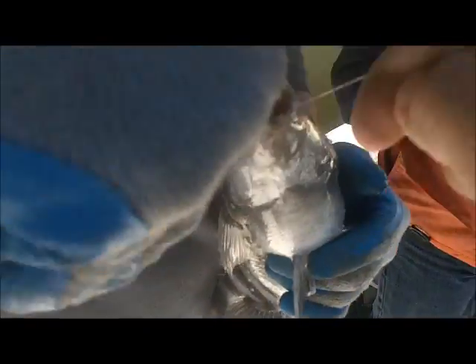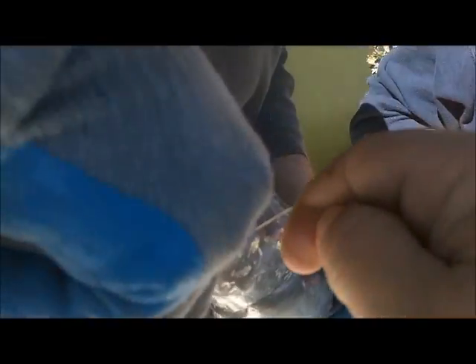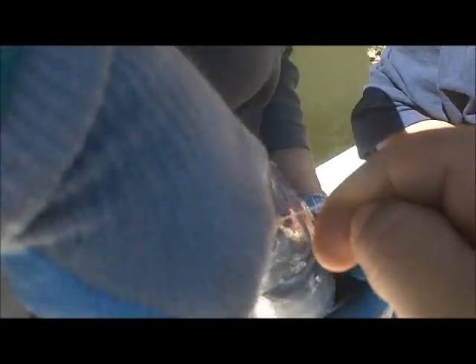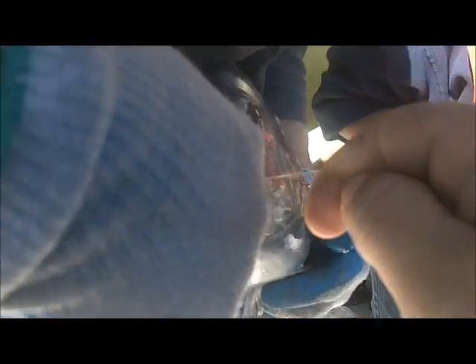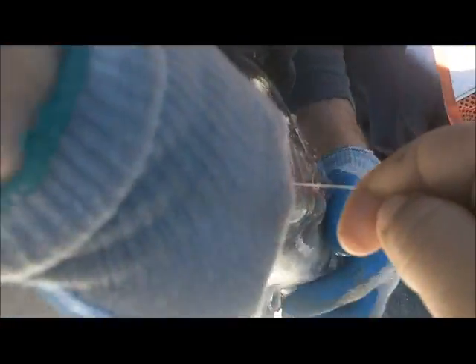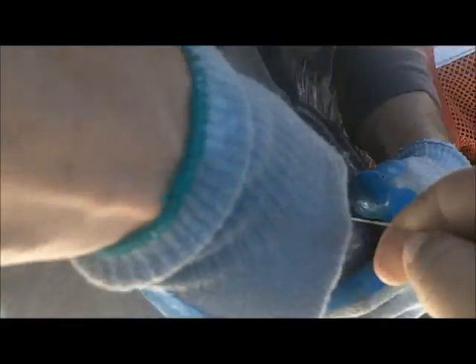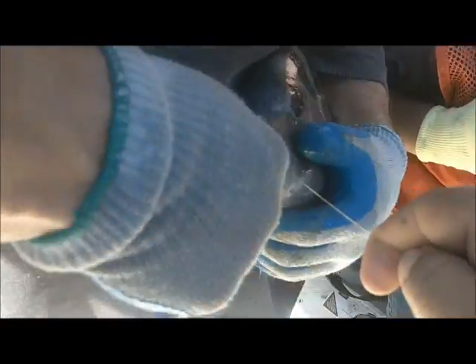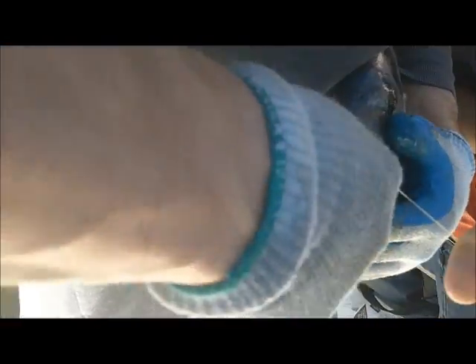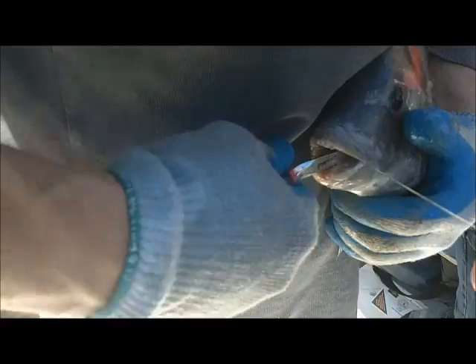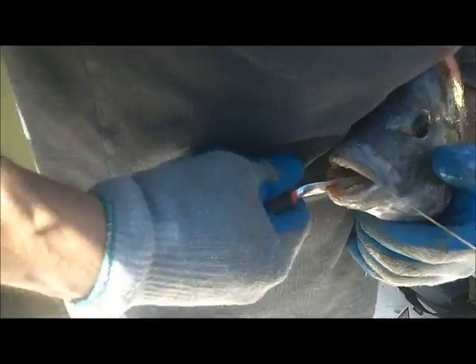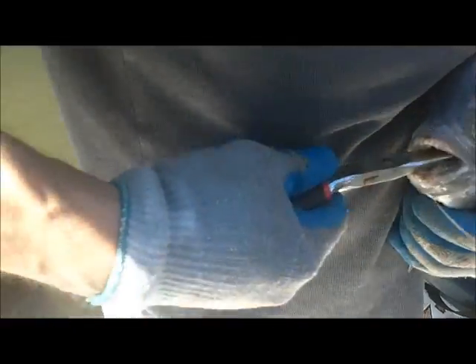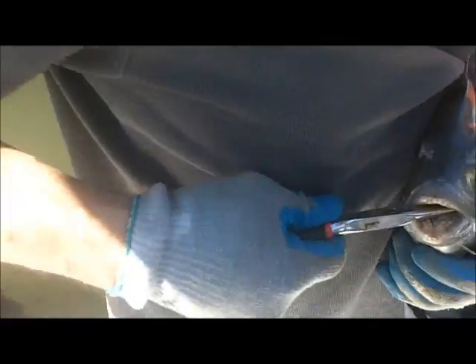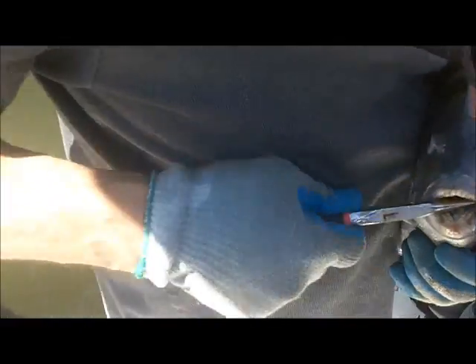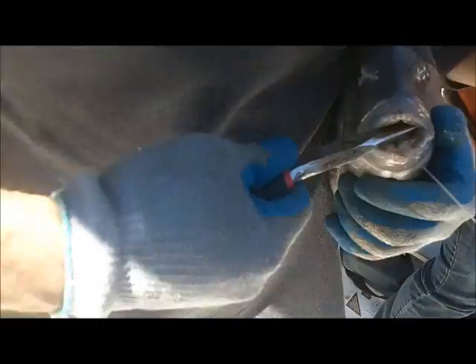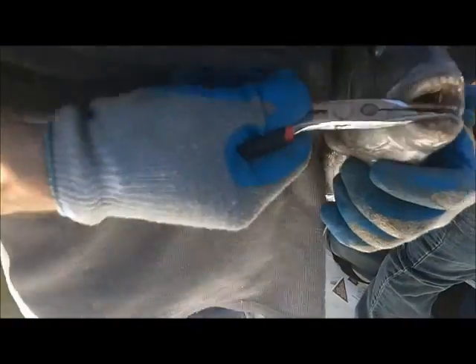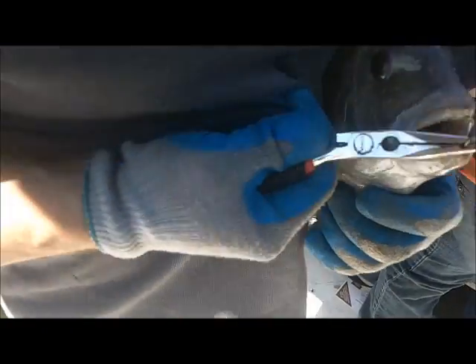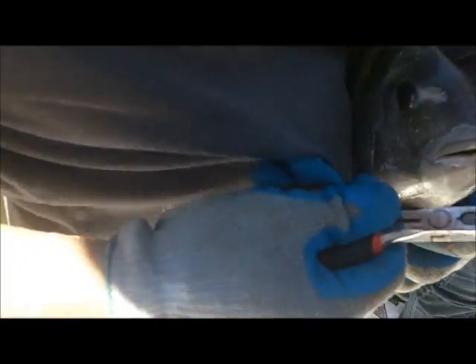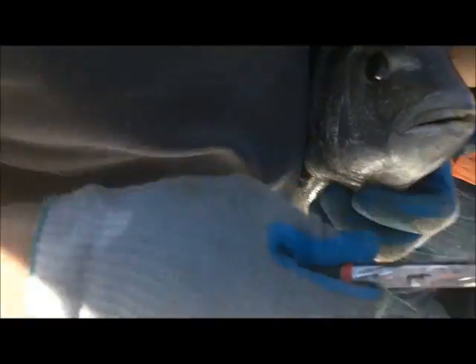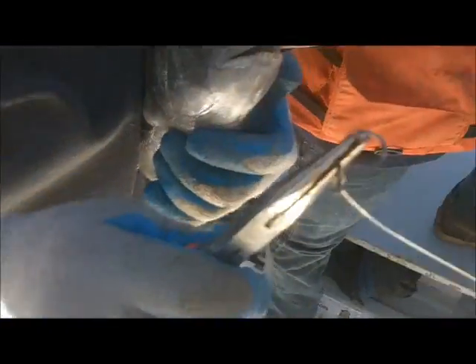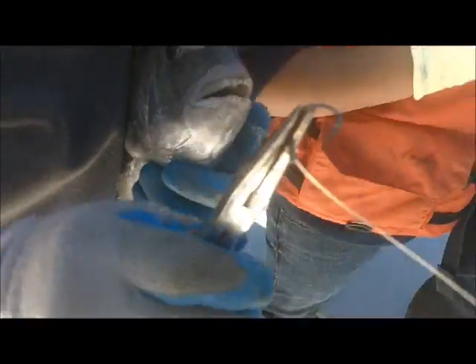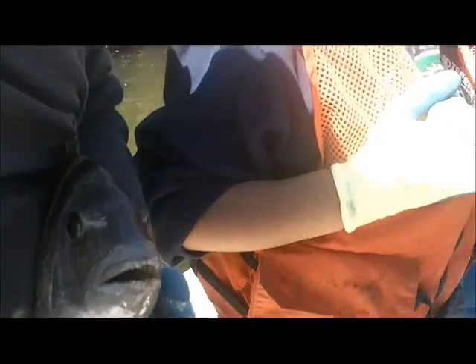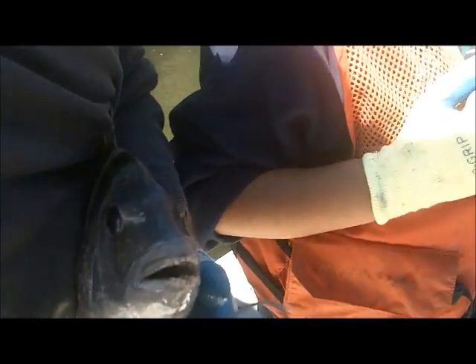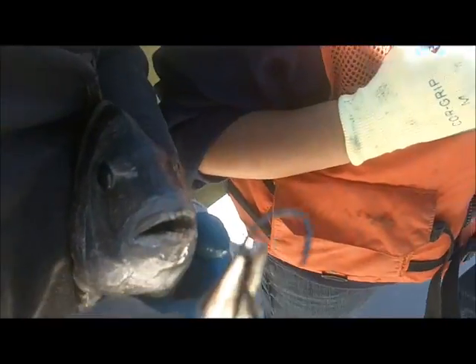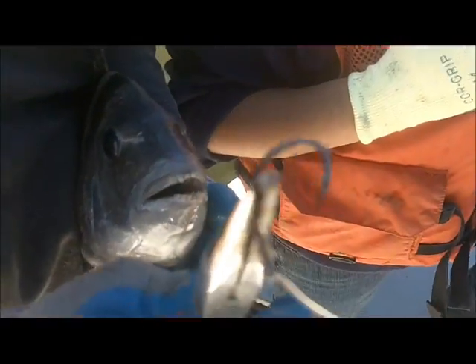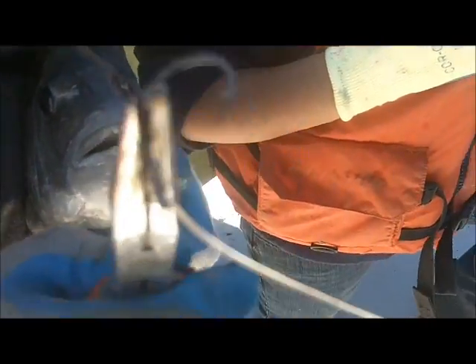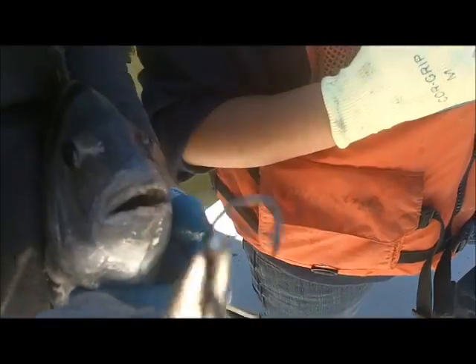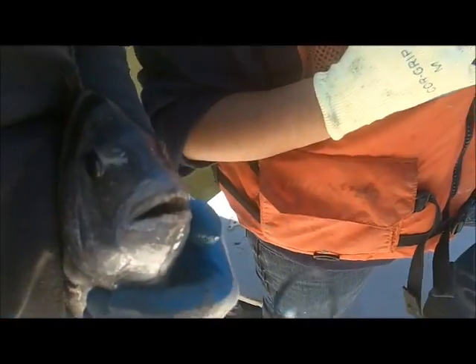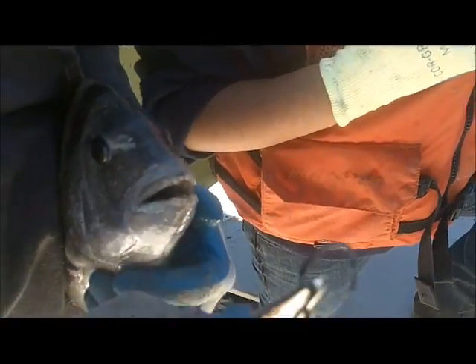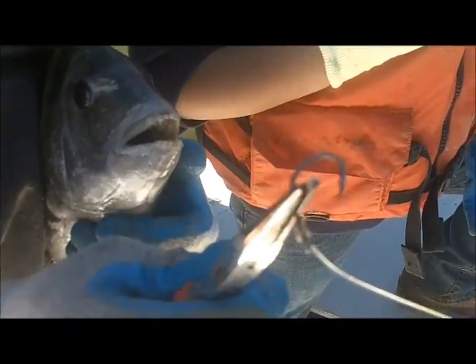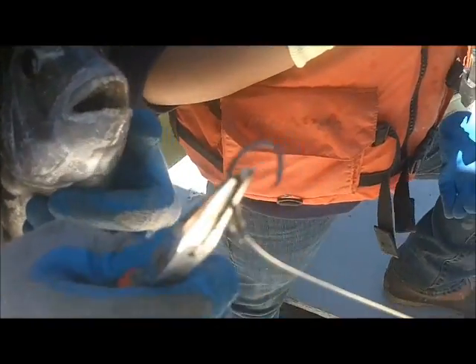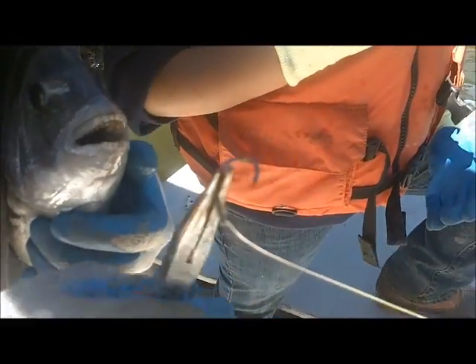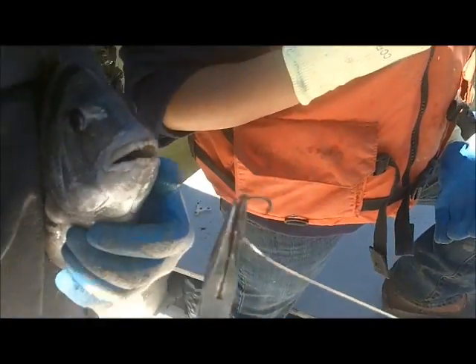Did he swallow it? Yeah. This is the whole argument behind circle hooks — because they're not supposed to gut-hook the fish. Put that up nice and close to the camera. What does that look like? Nice and round. Ah, circle hook.